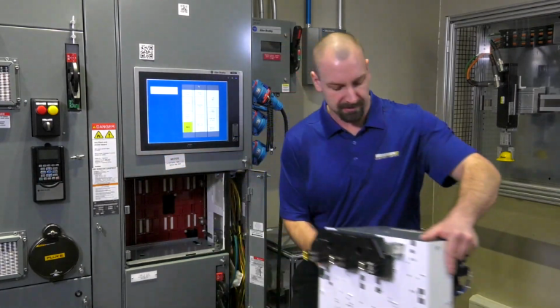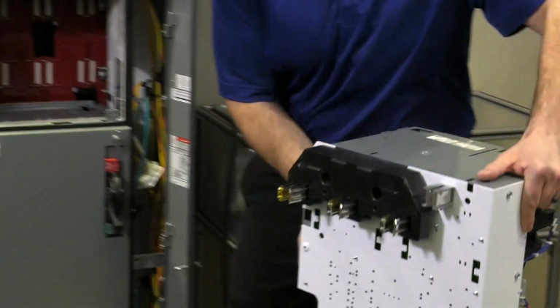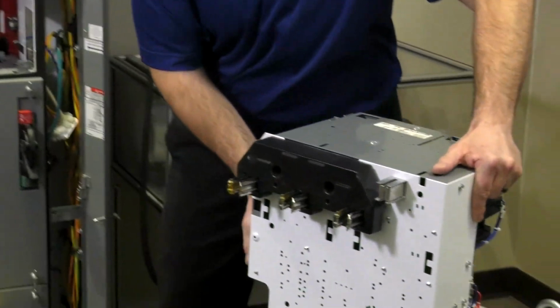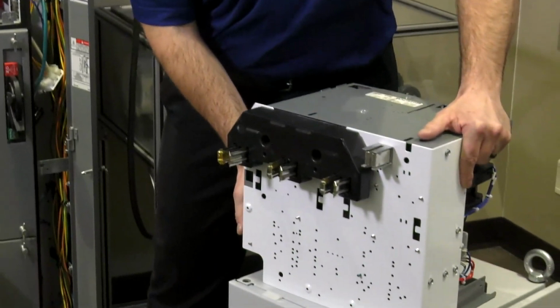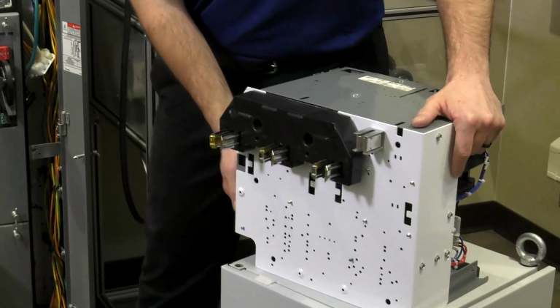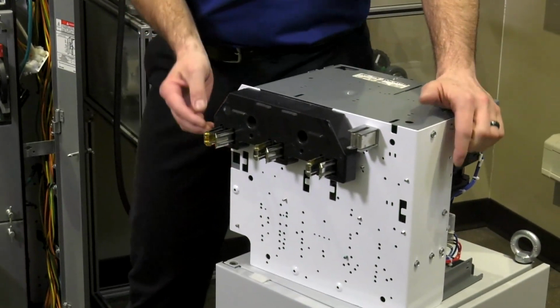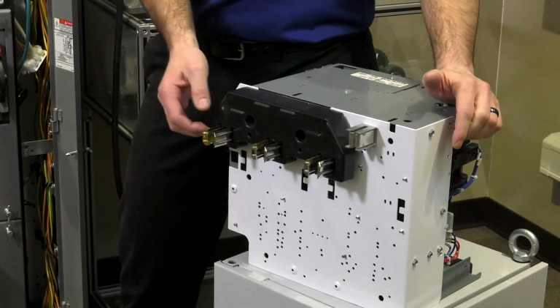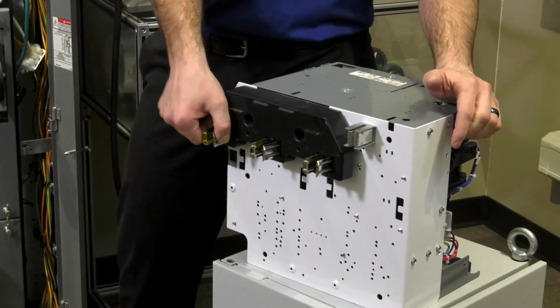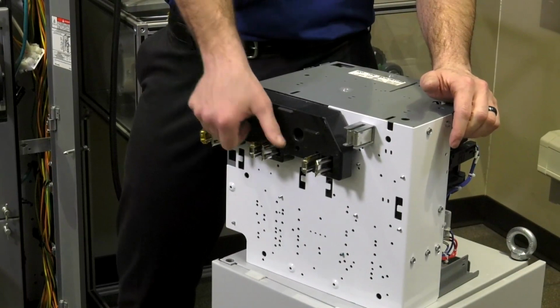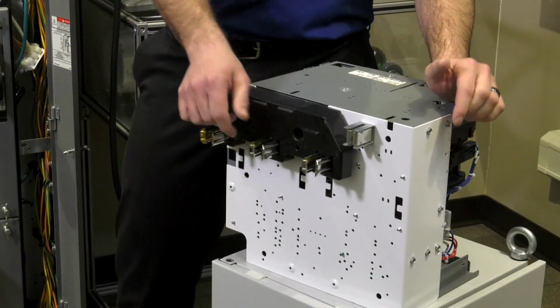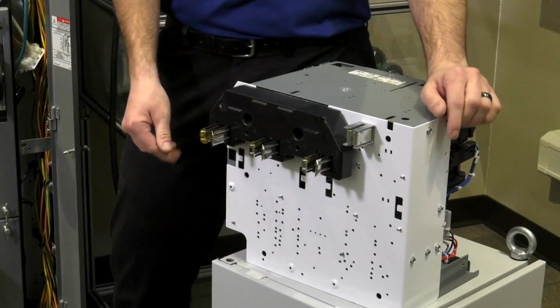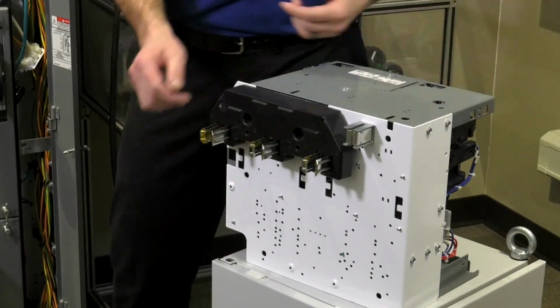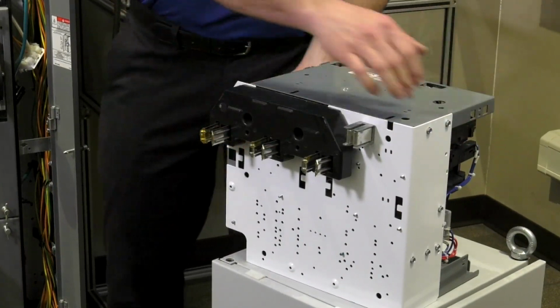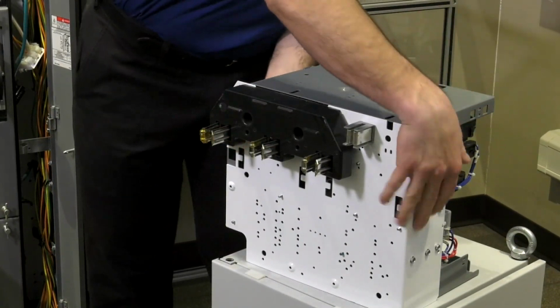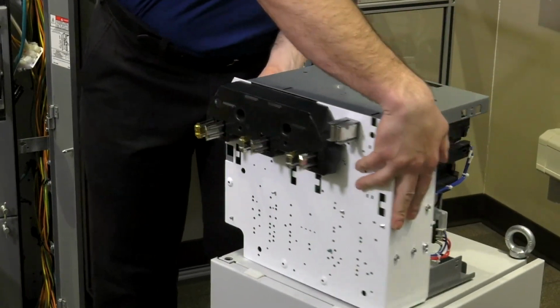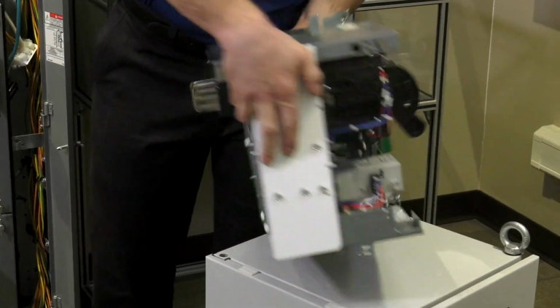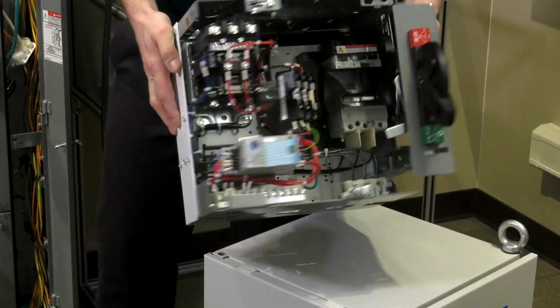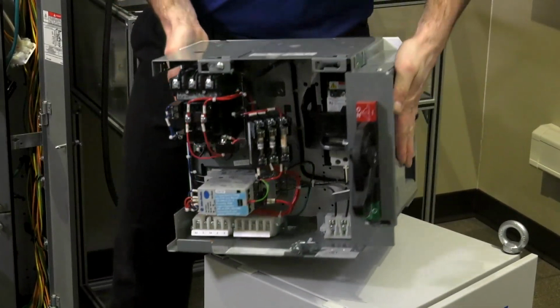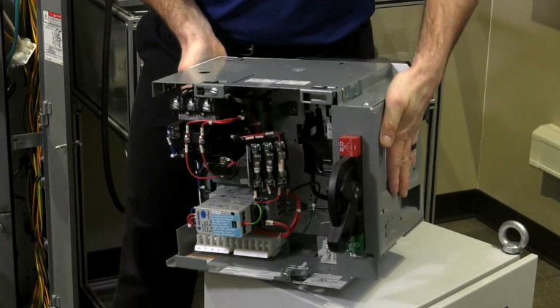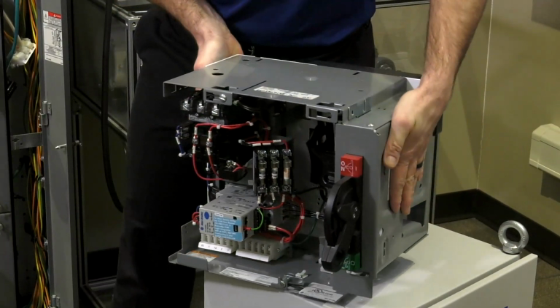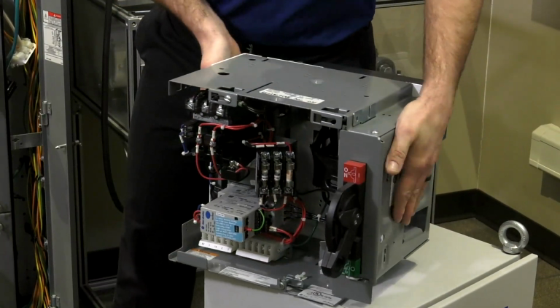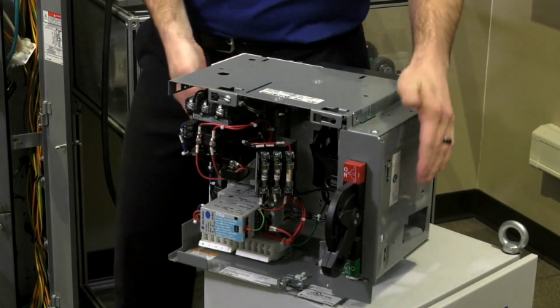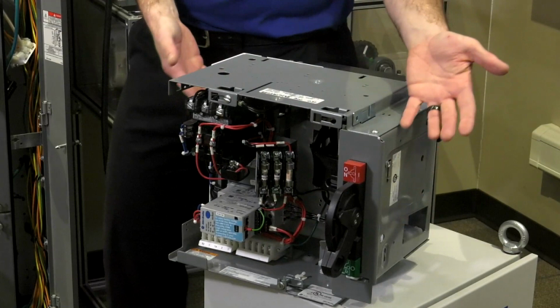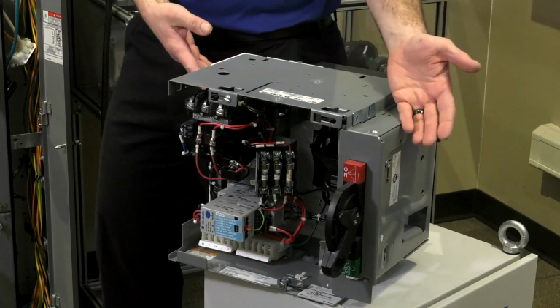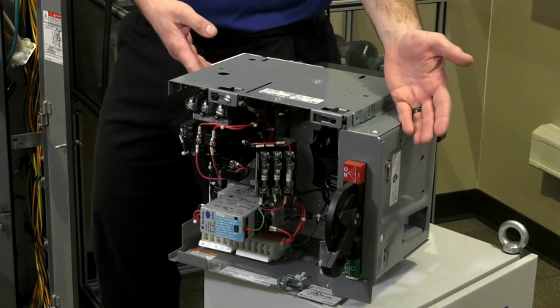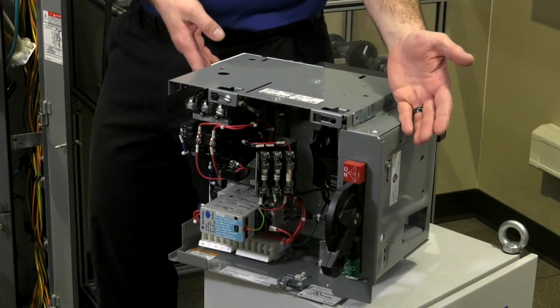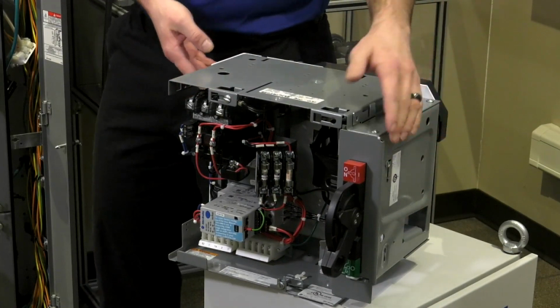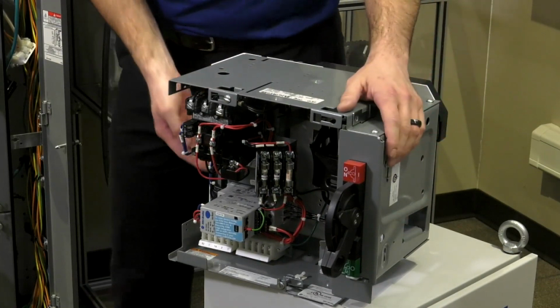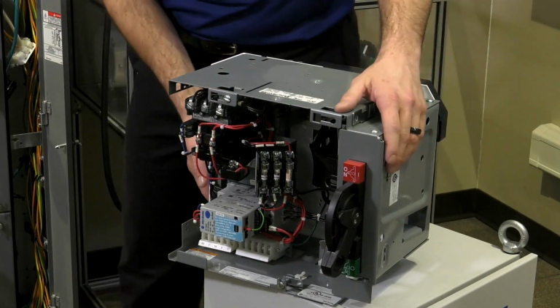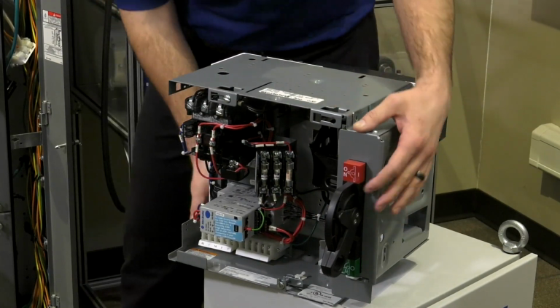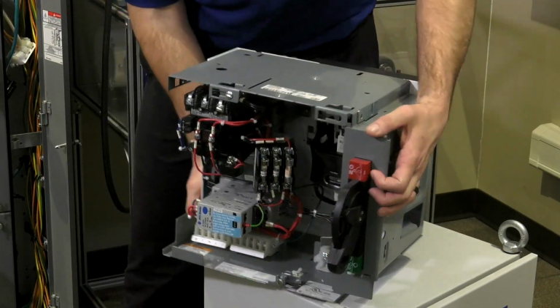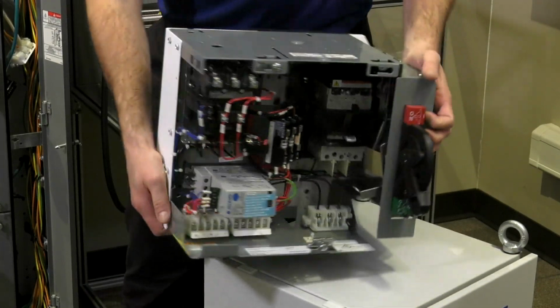Once it's off to the side, you can do an inspection, re-grease the stabs if necessary, do any maintenance on it, or maybe you're taking a brand new one out of a box, preparing it for installation.